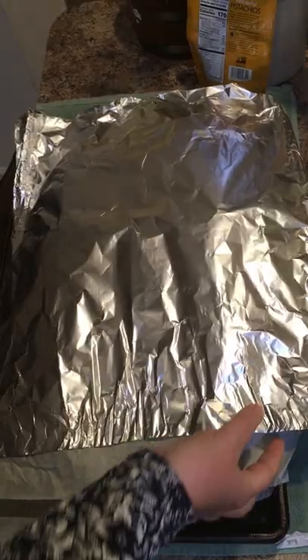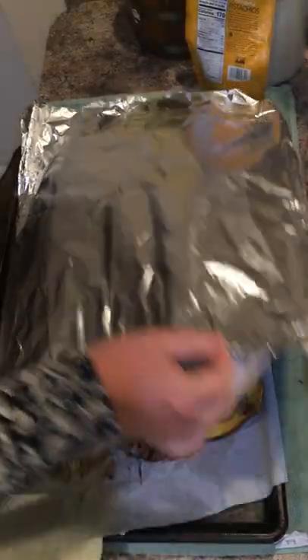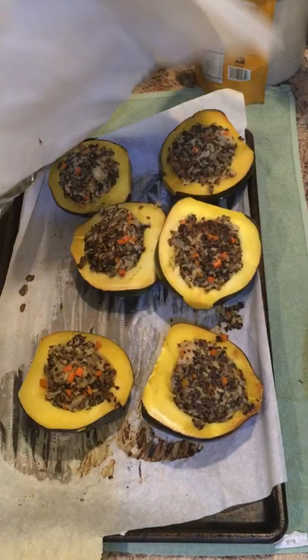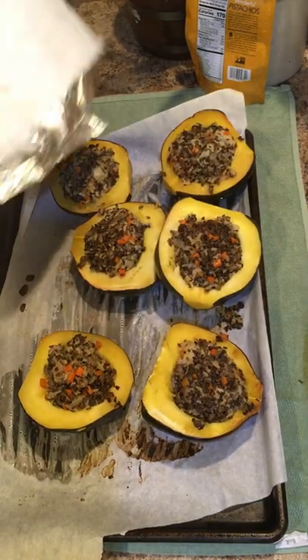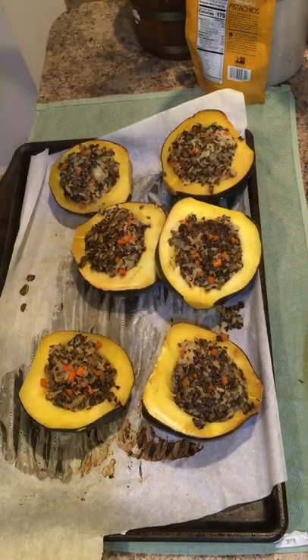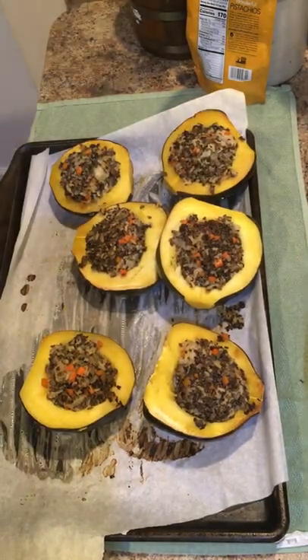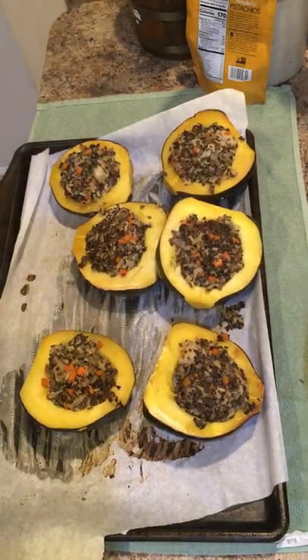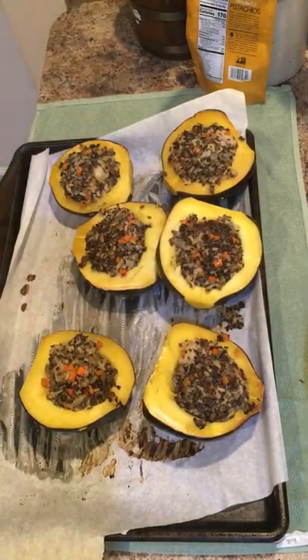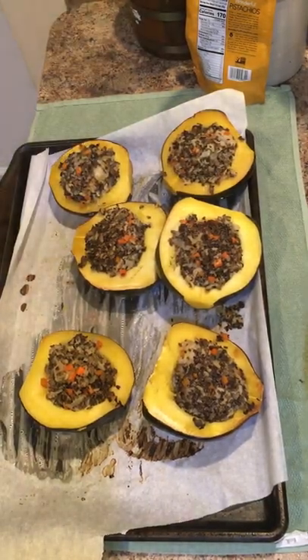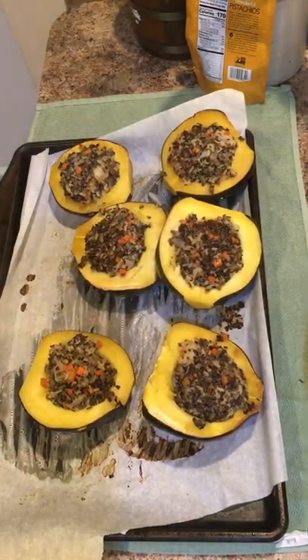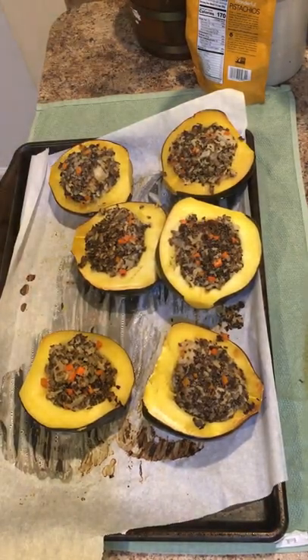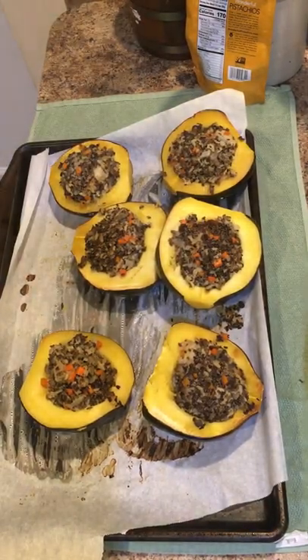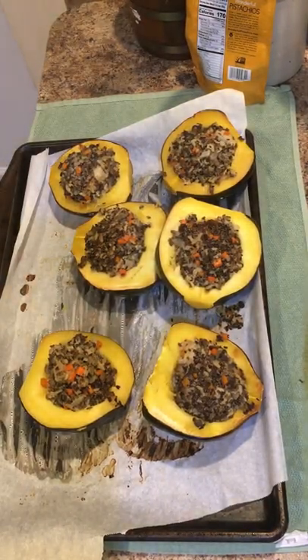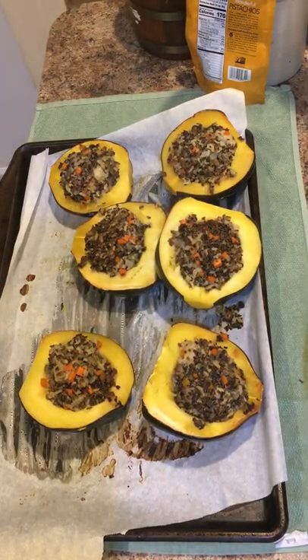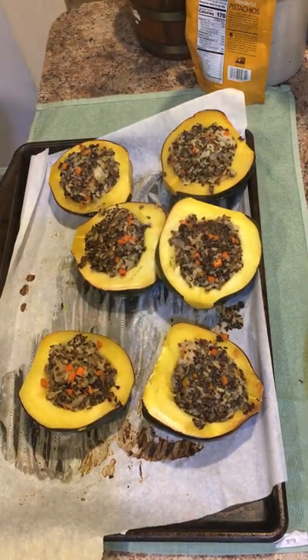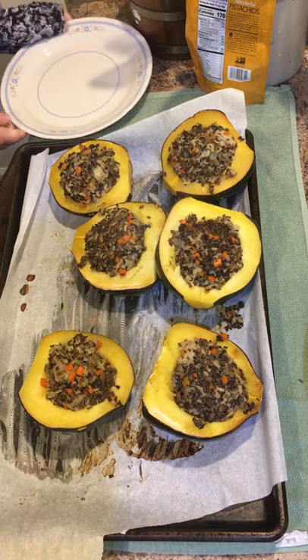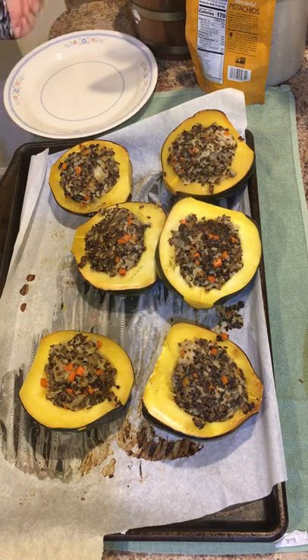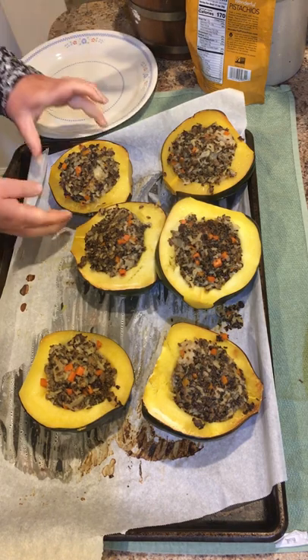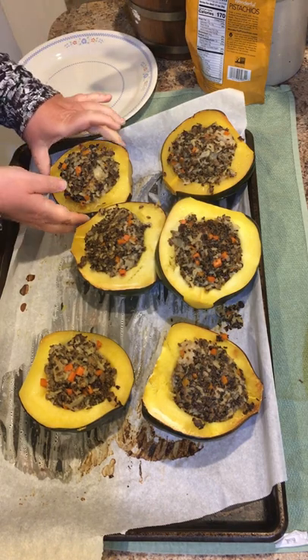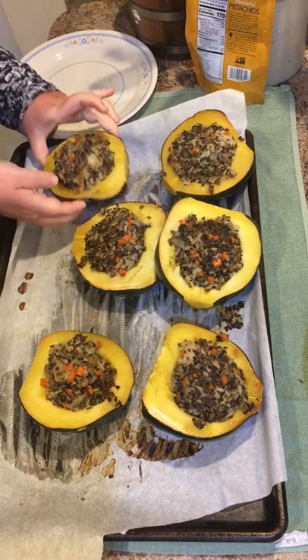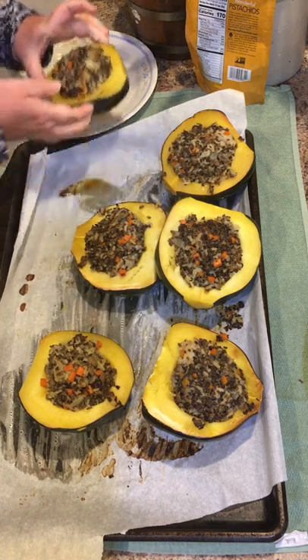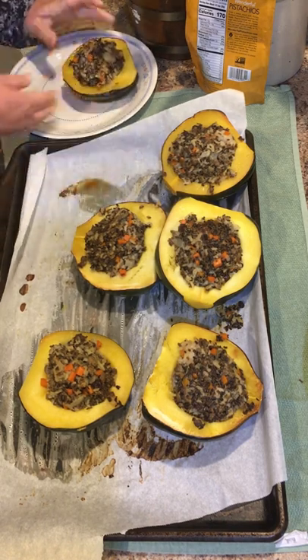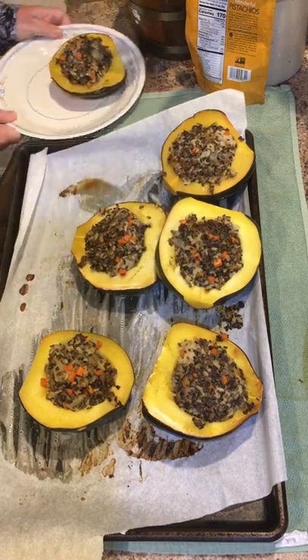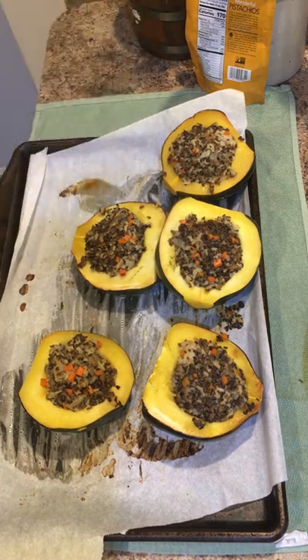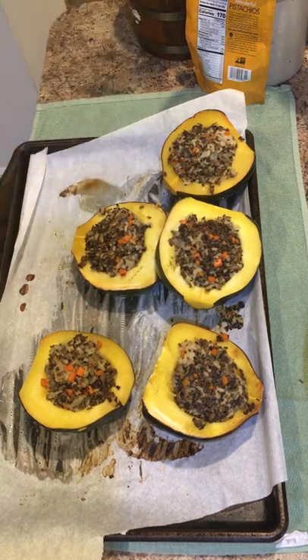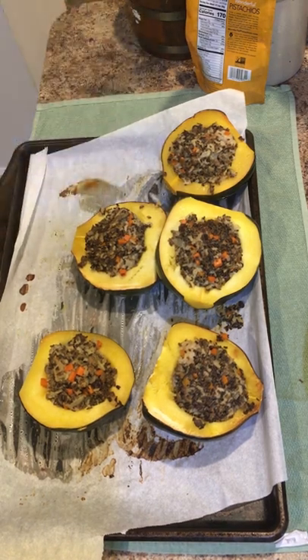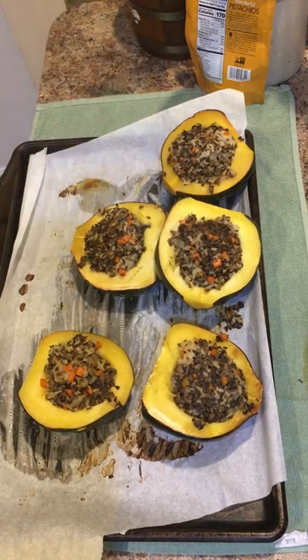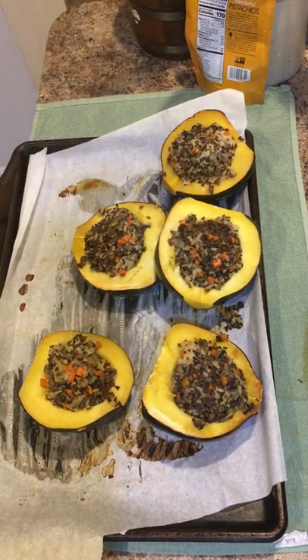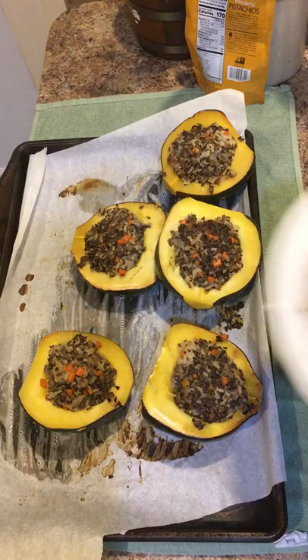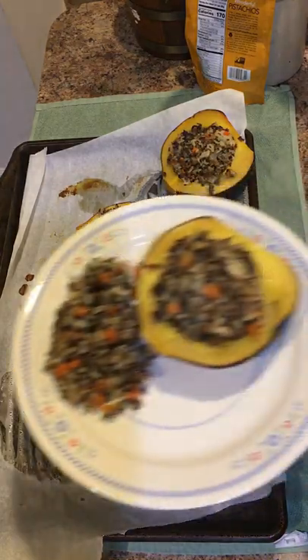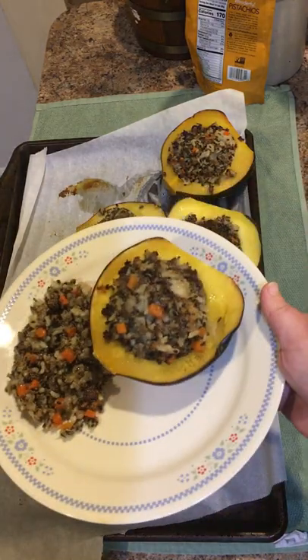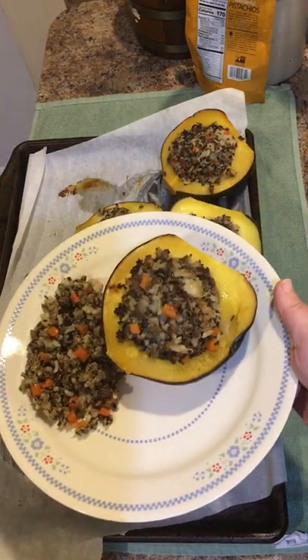When it's ready, serve it by itself or with a little bit of extra filling on the side. I like to cover ours with parmesan cheese. If you liked this video, please like, comment, and subscribe to the channel for more content.